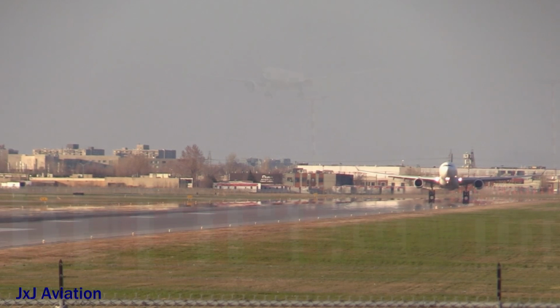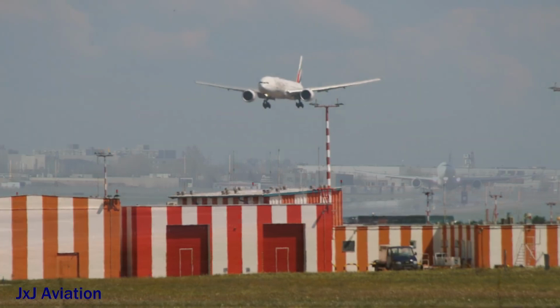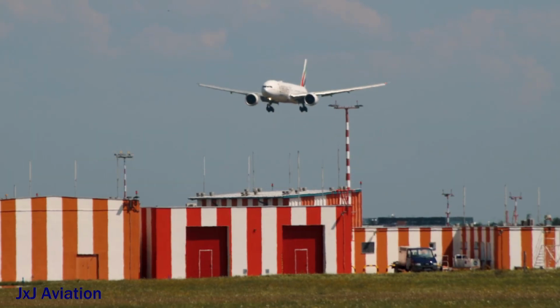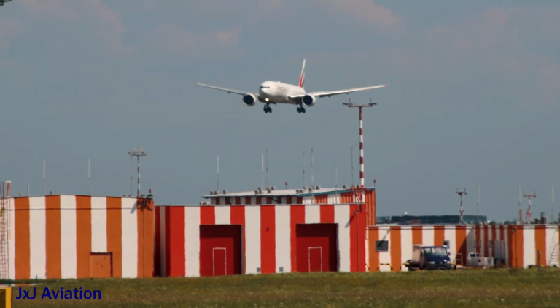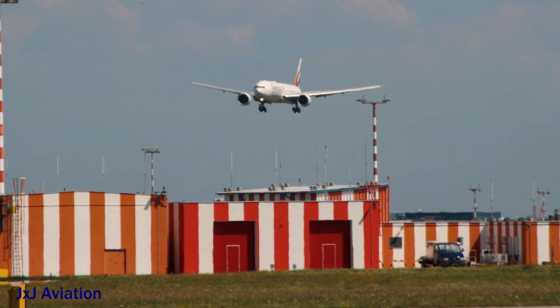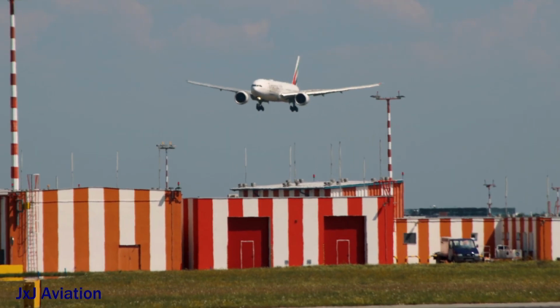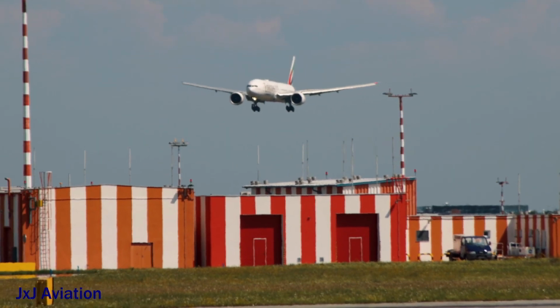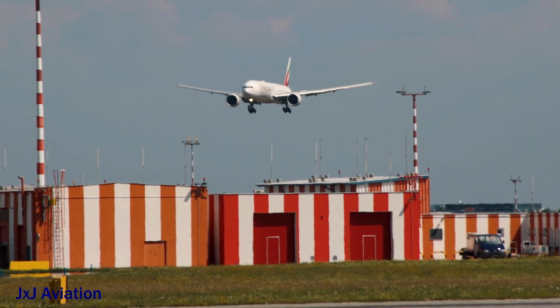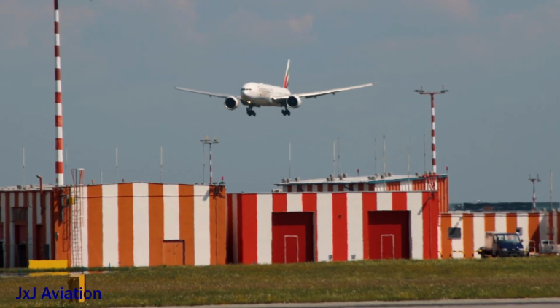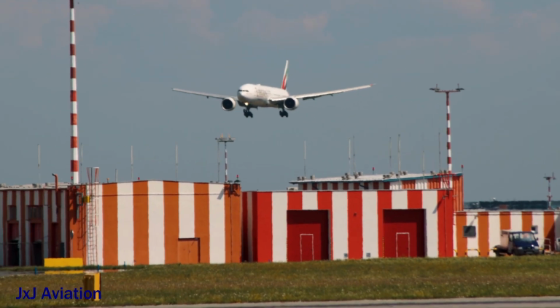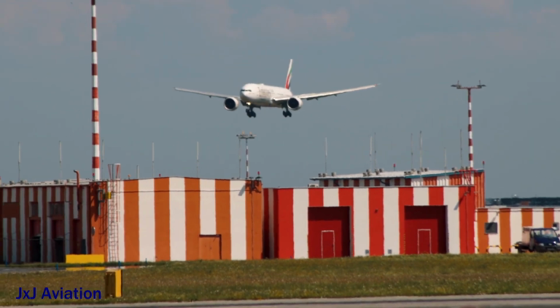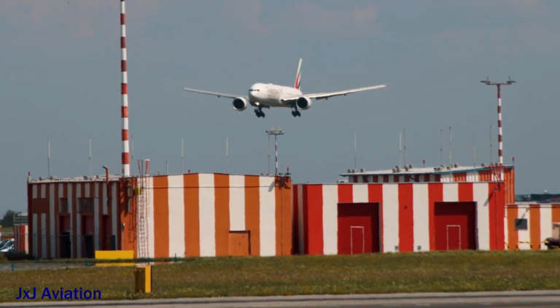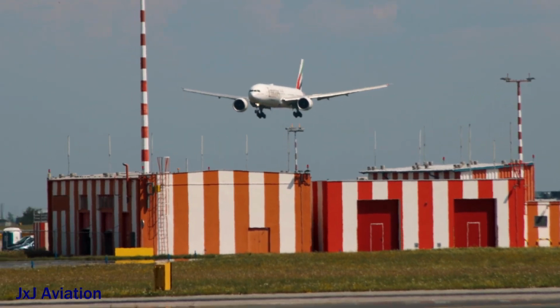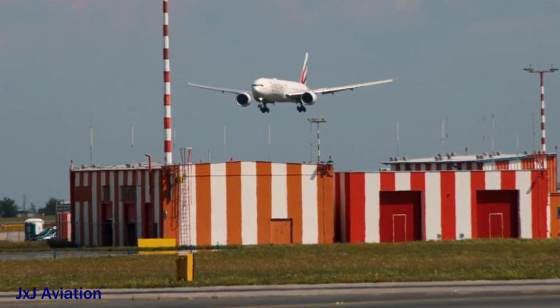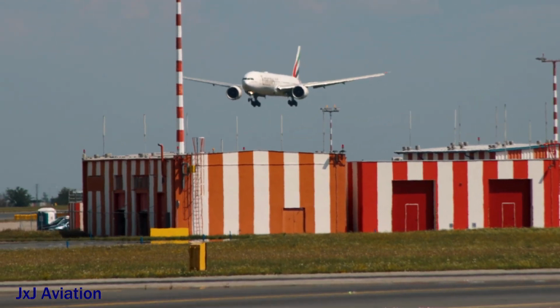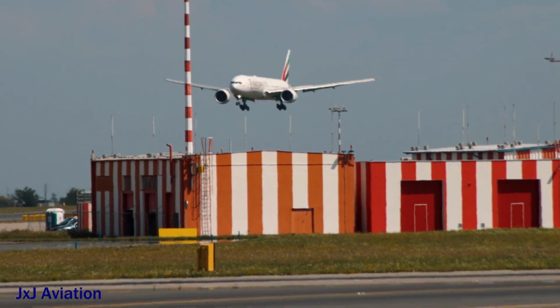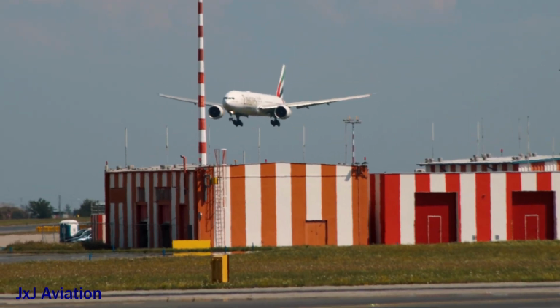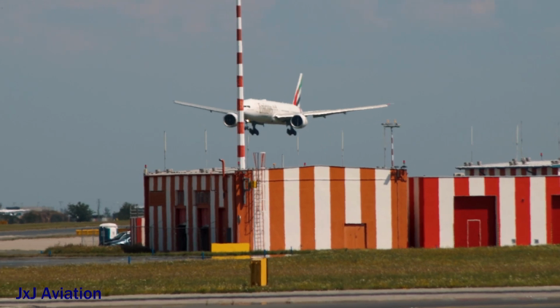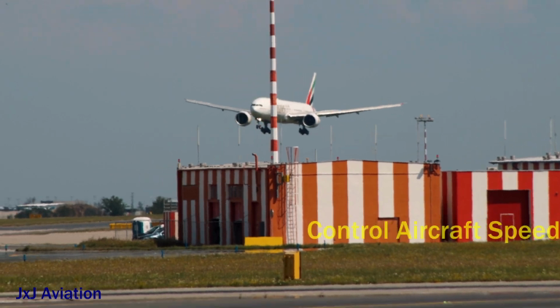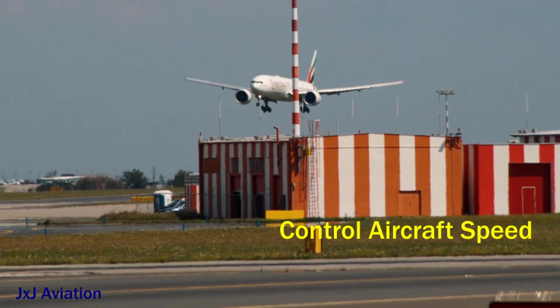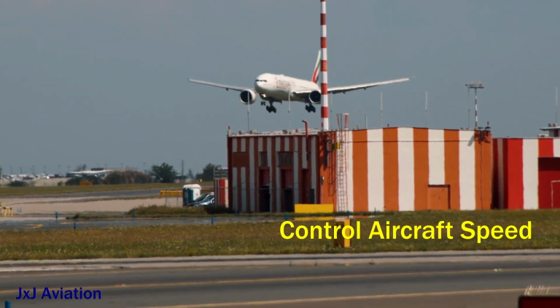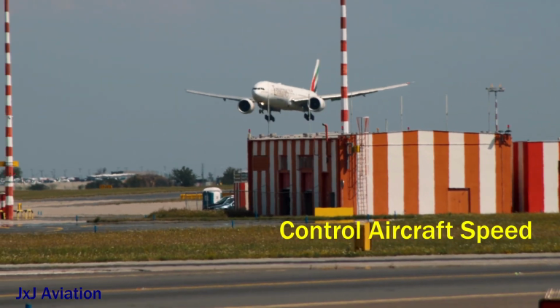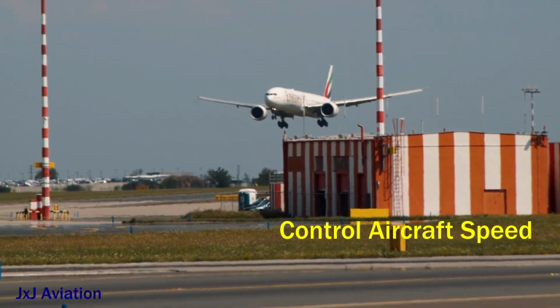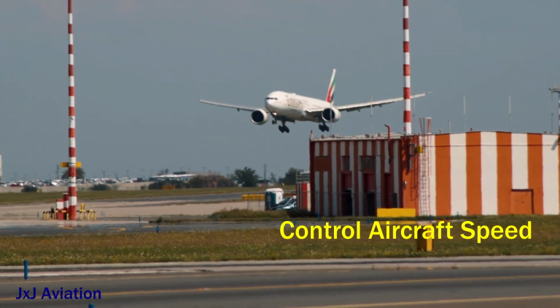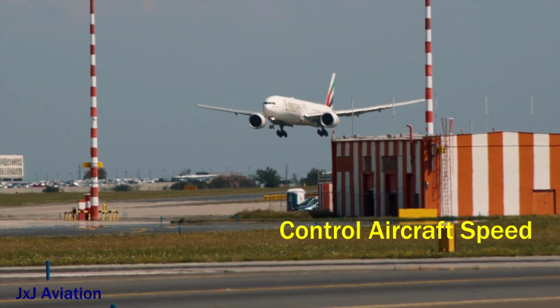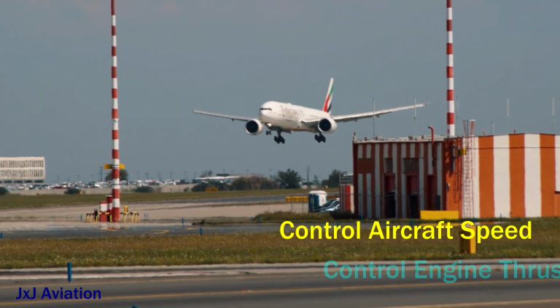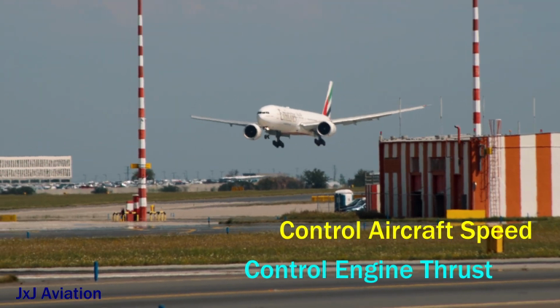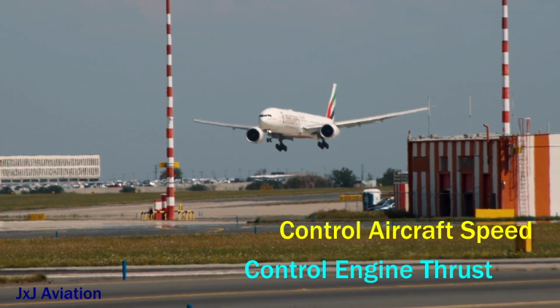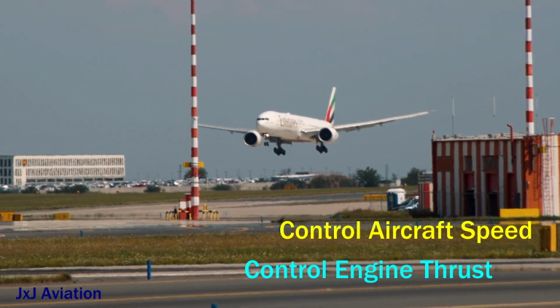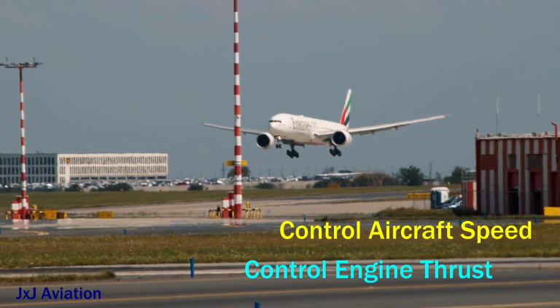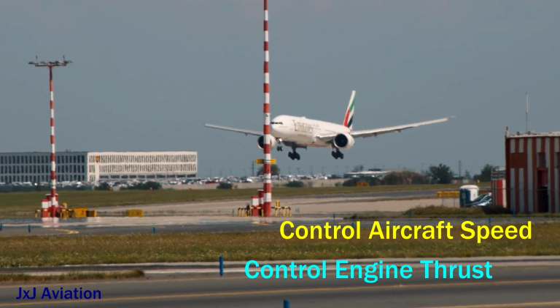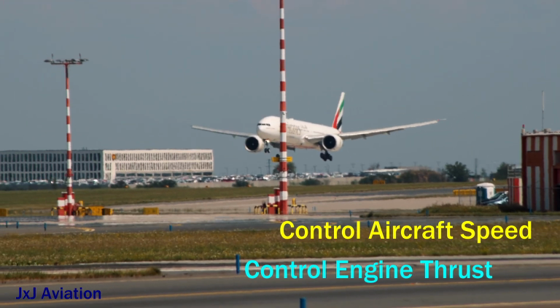When an aircraft descends, the speed of the aircraft increases. So it is important to control the speed of the aircraft by controlling the thrust produced by the engines.